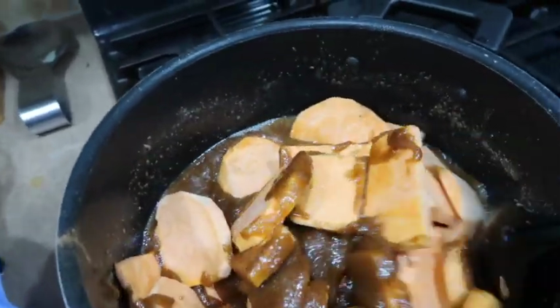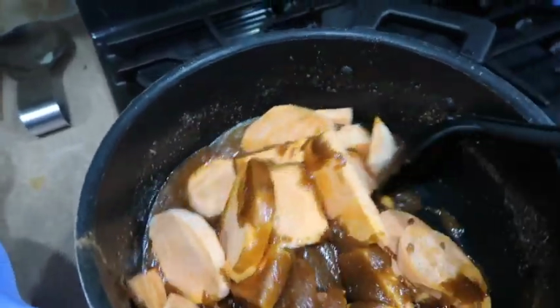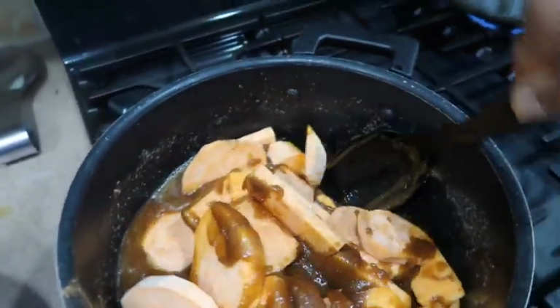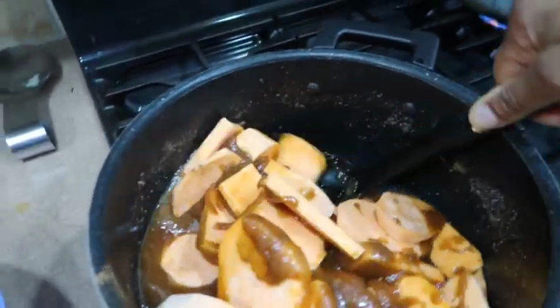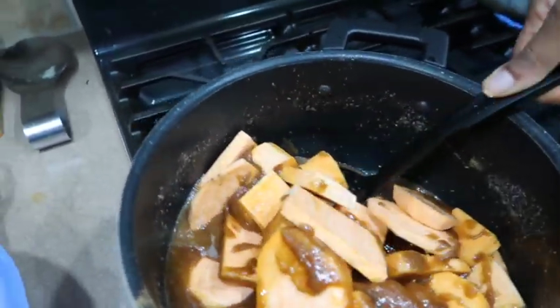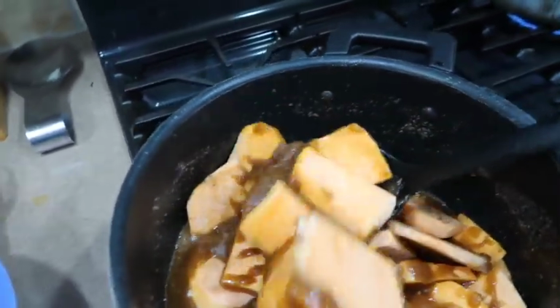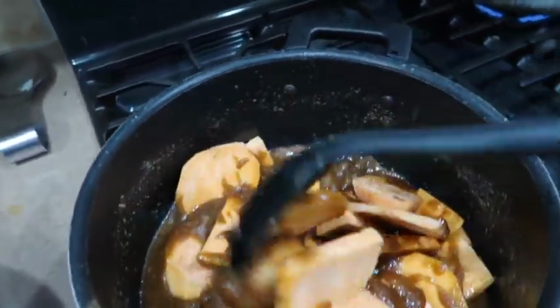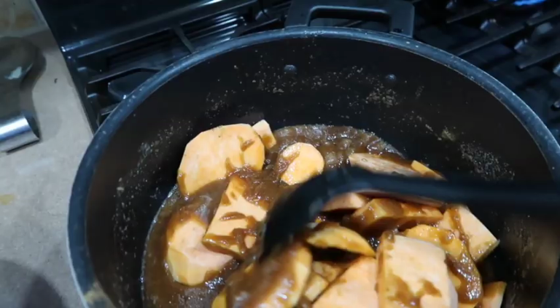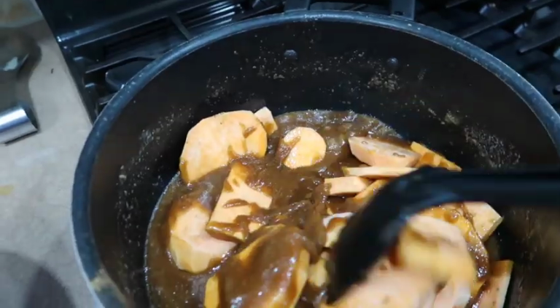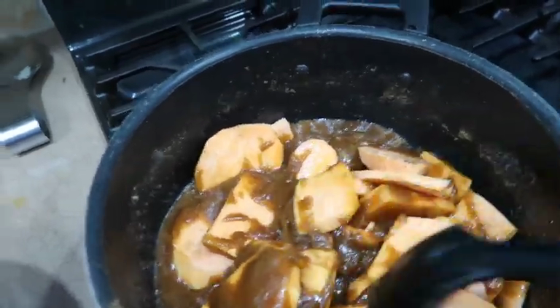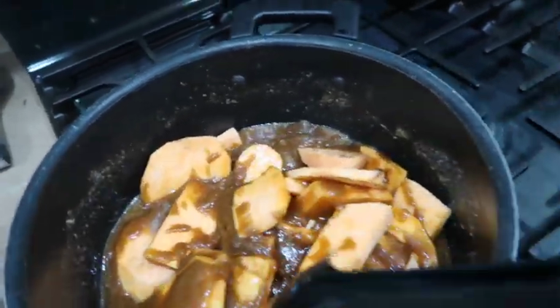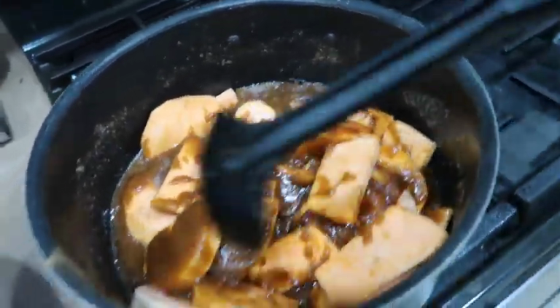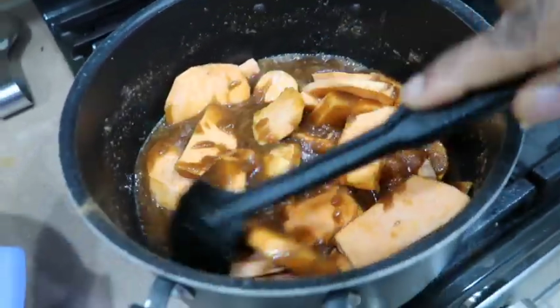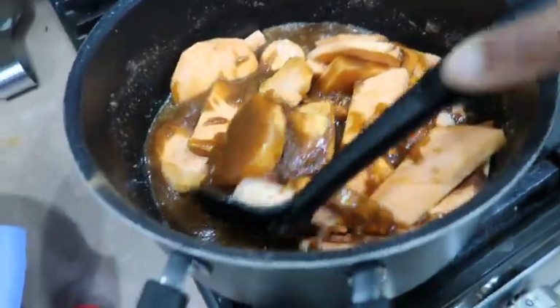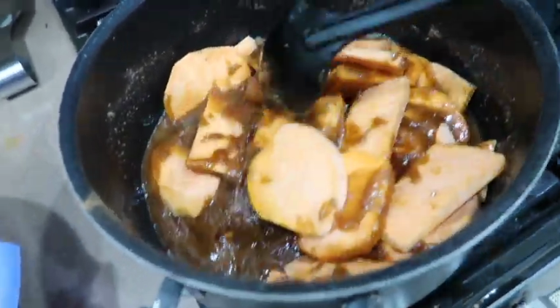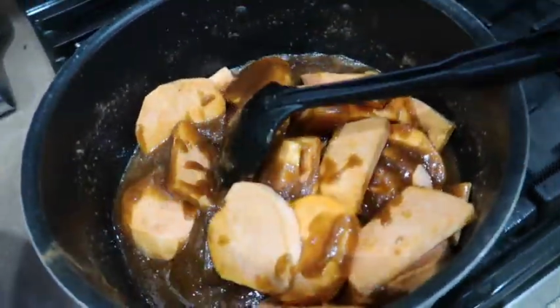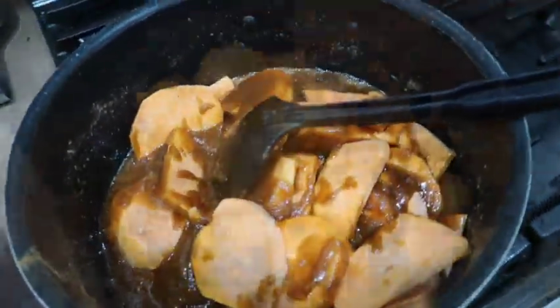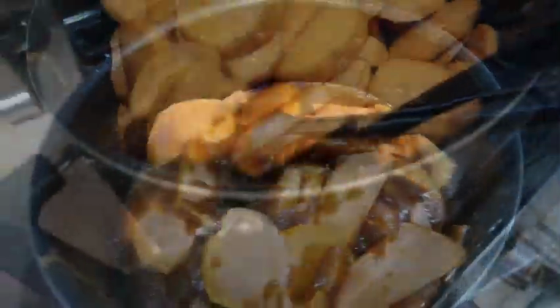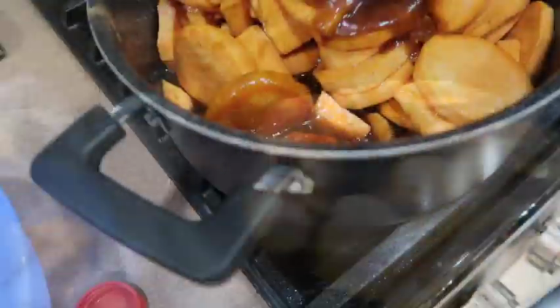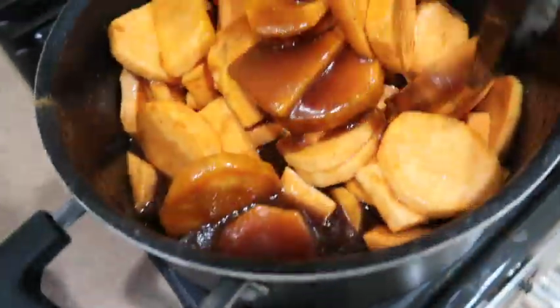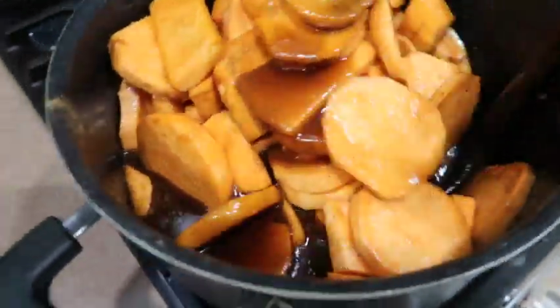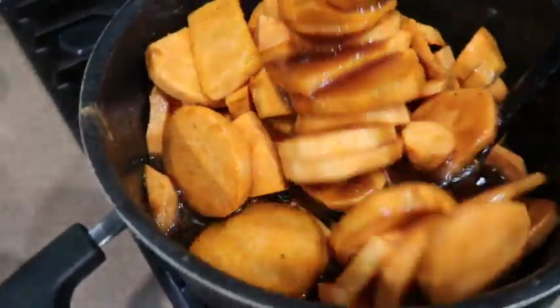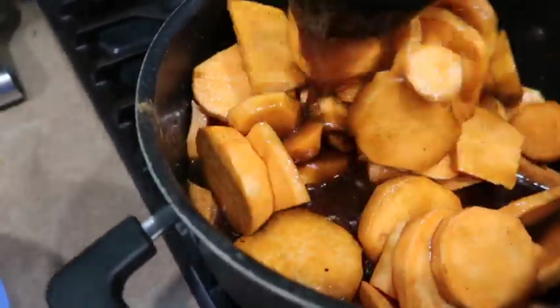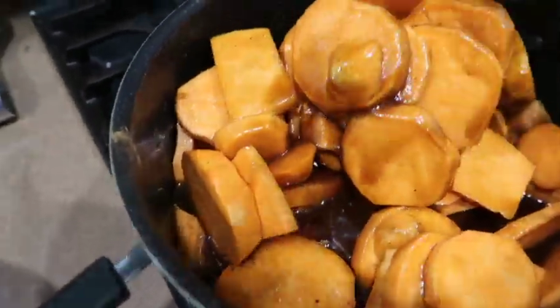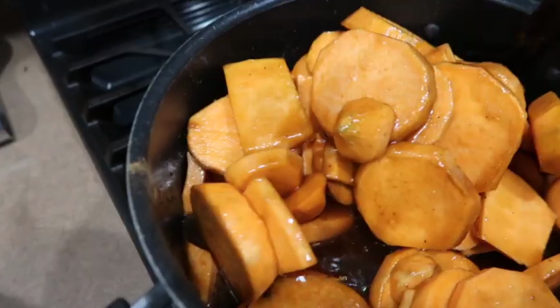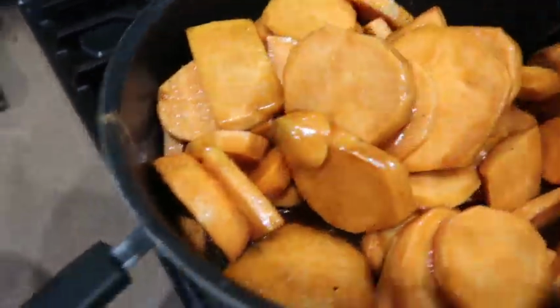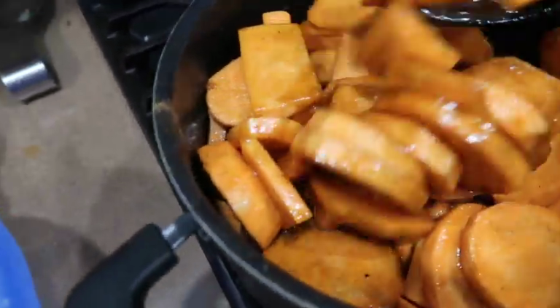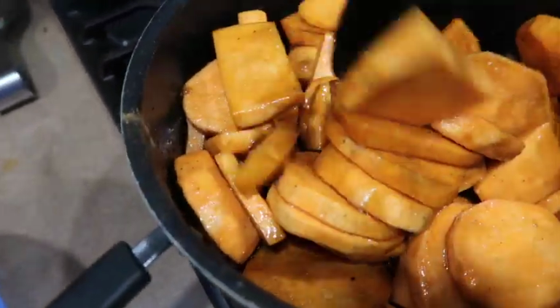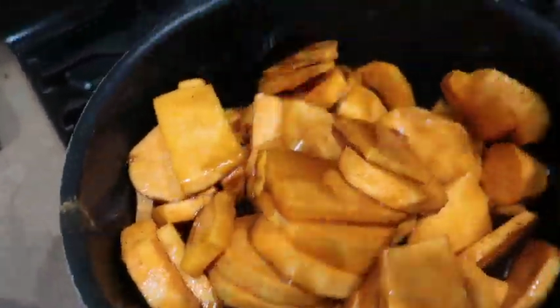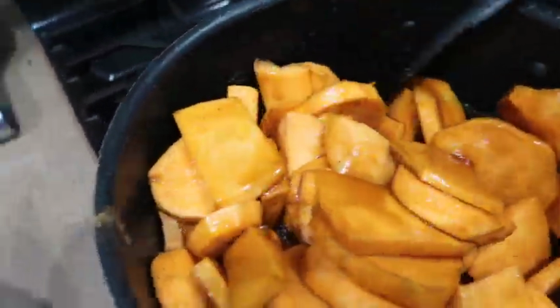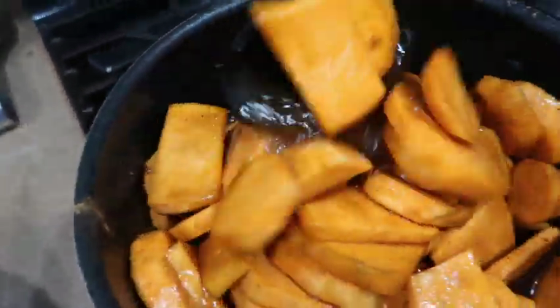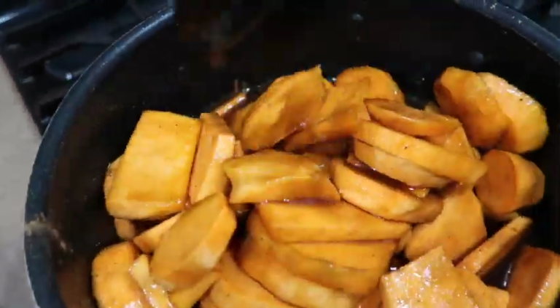Mix them up and make sure everything is nice and coated. Don't worry if it looks a little thick right now — I'll show you it's going to melt. Then I threw in the rest of the yams.